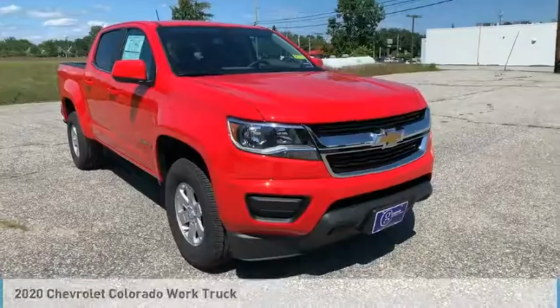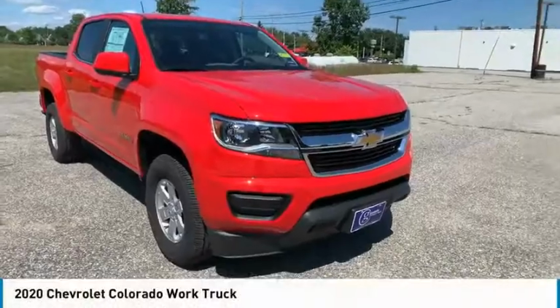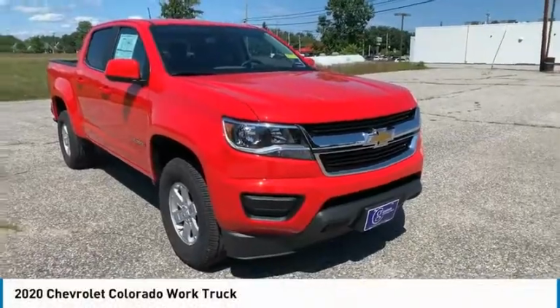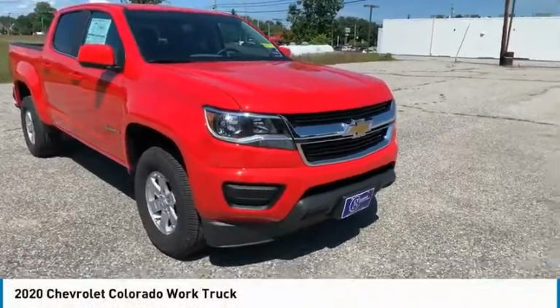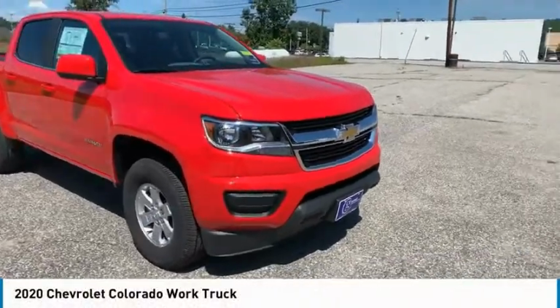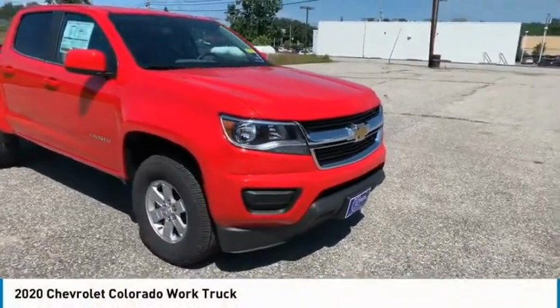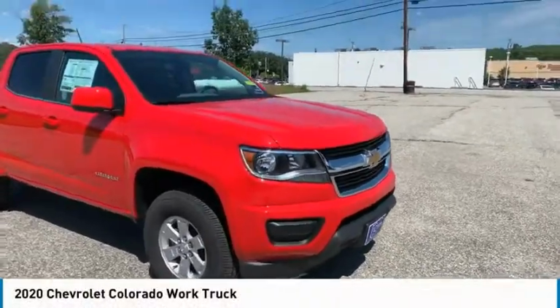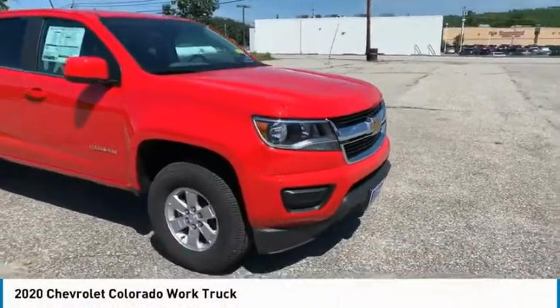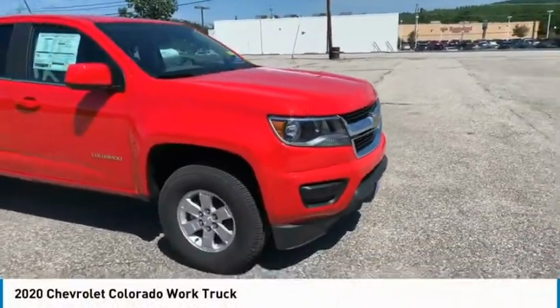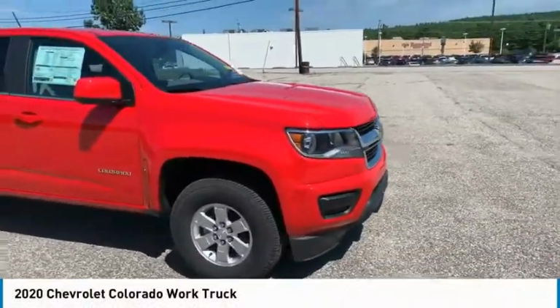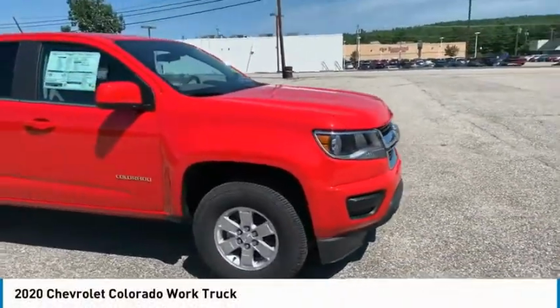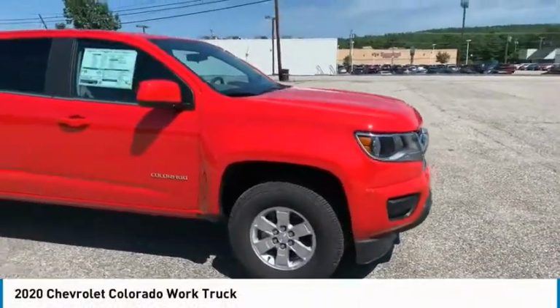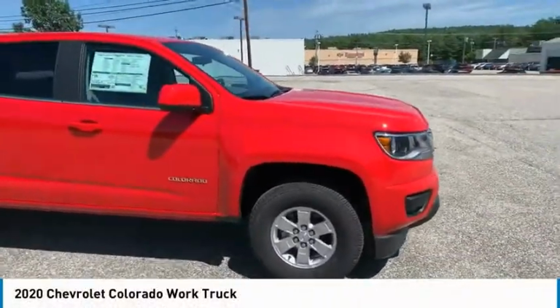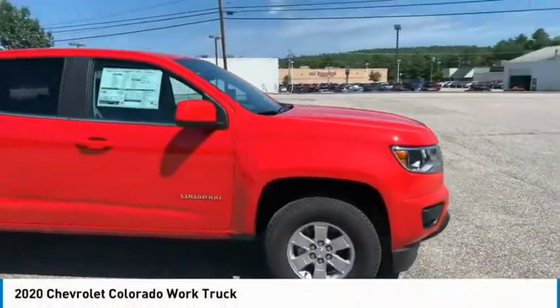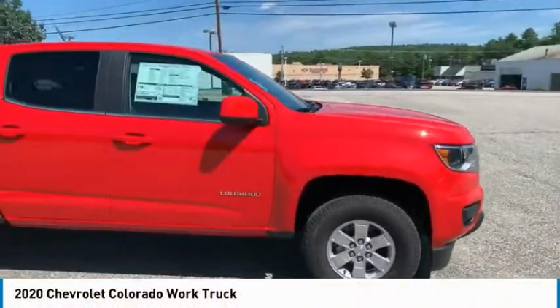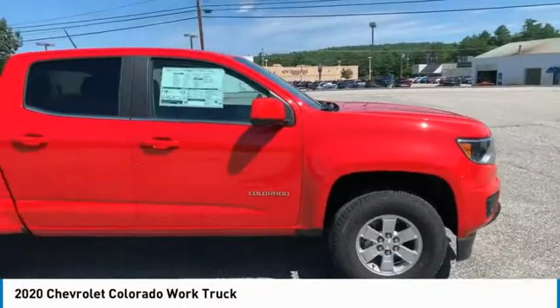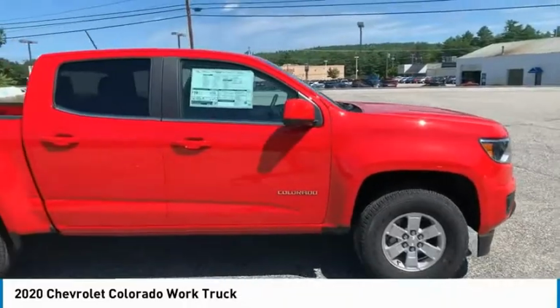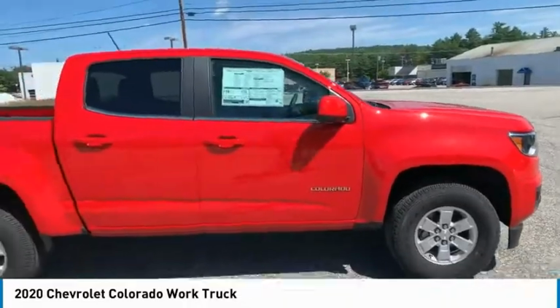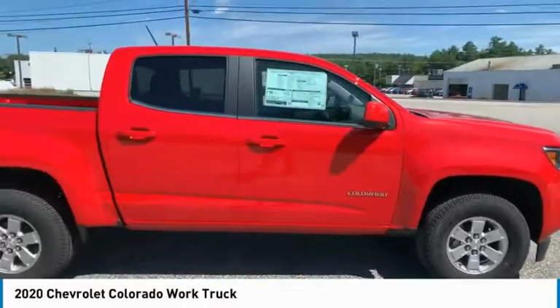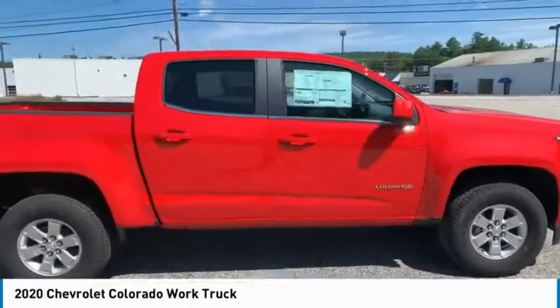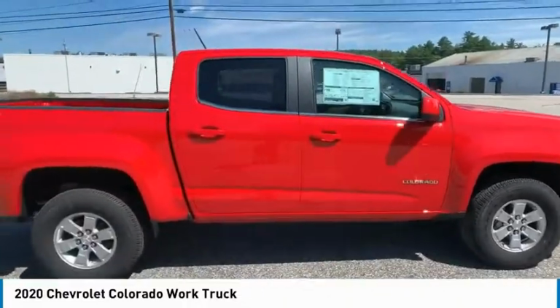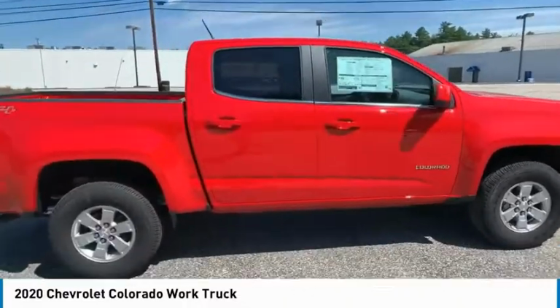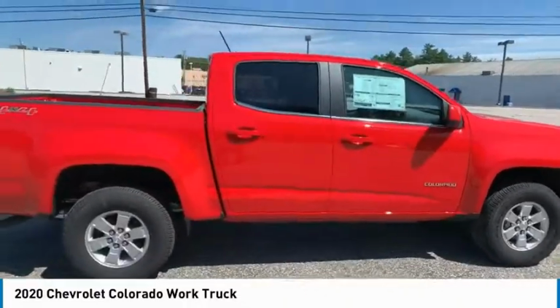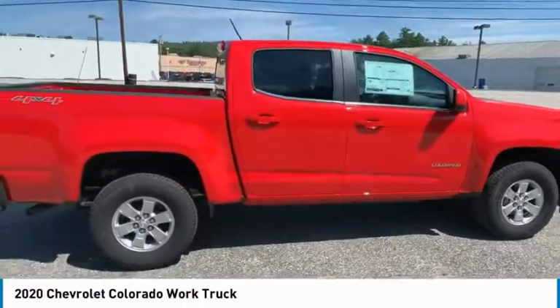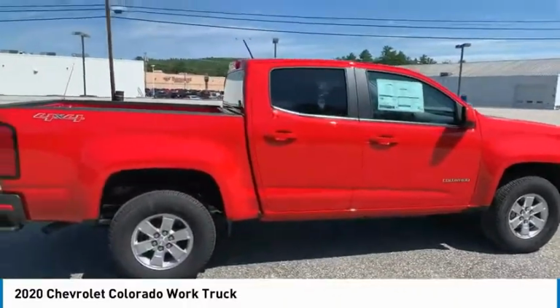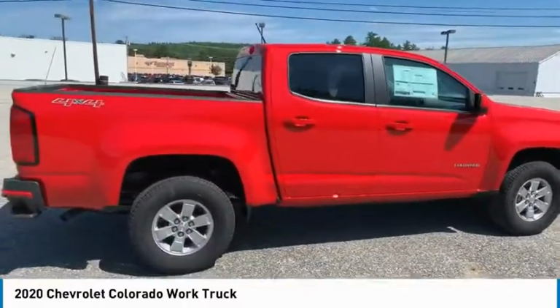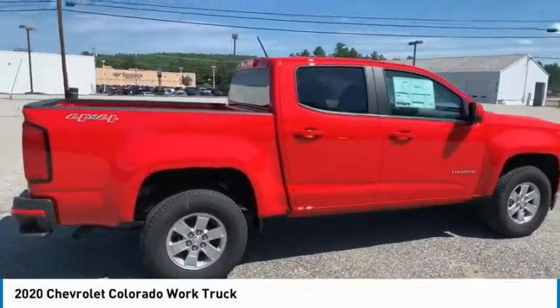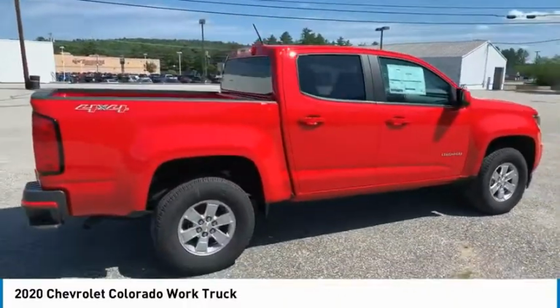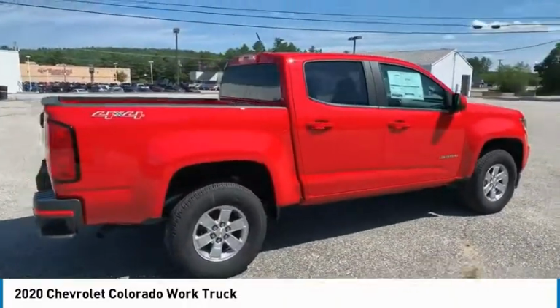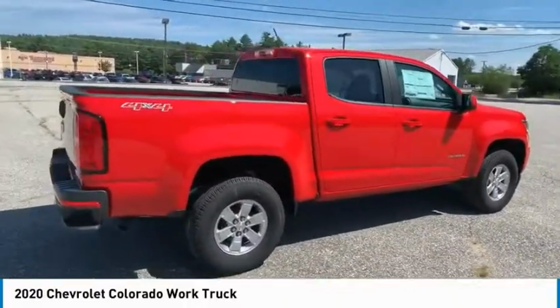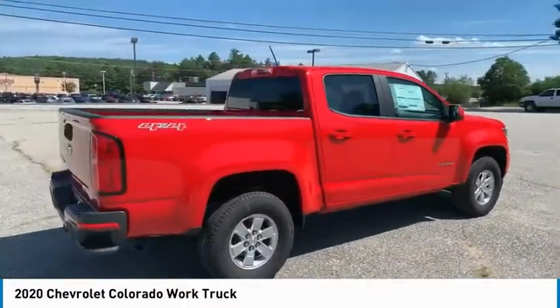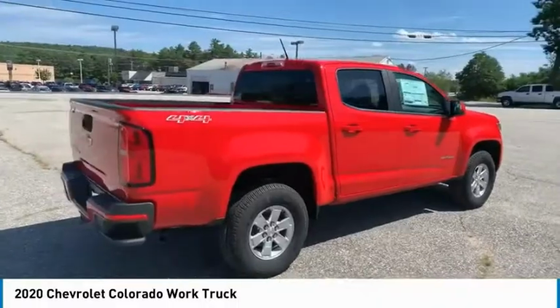You are going to love the 2020 Colorado. Great hauling capability, powerful, rugged, and a great Chevy price. Colorado is it.